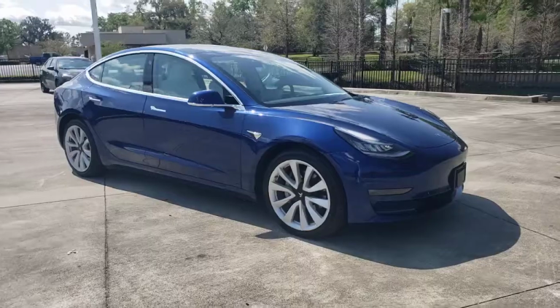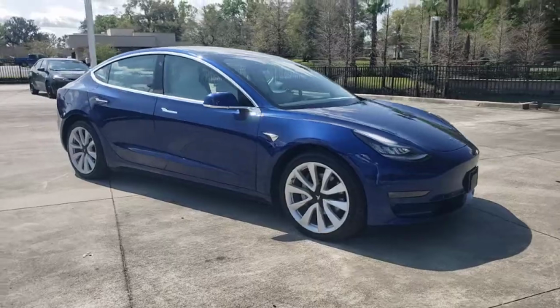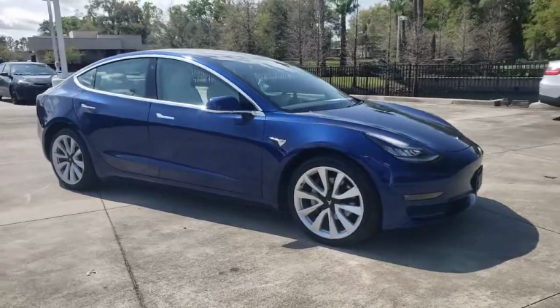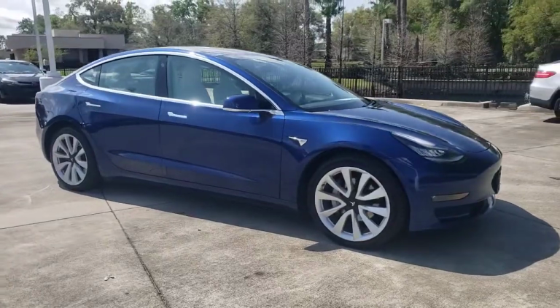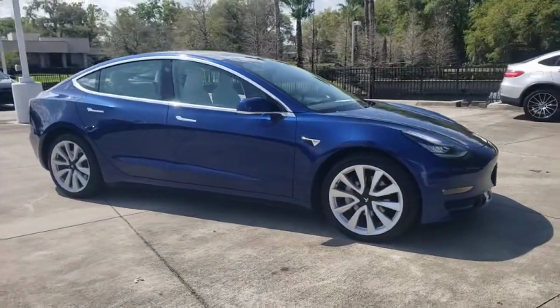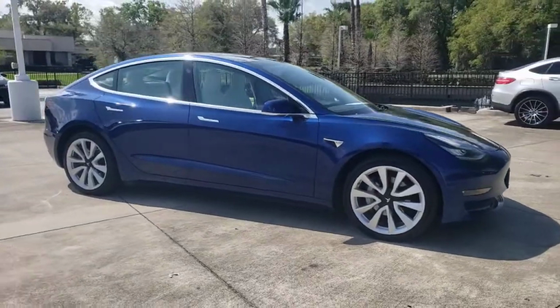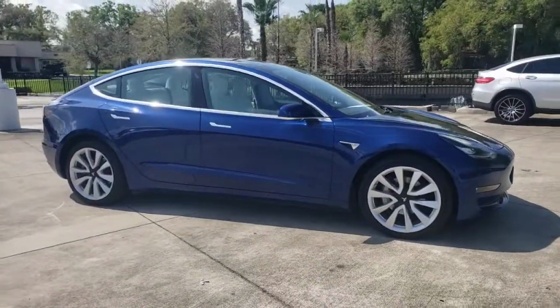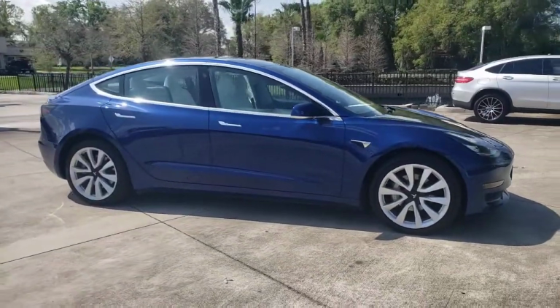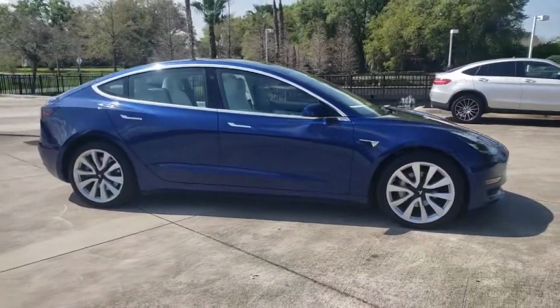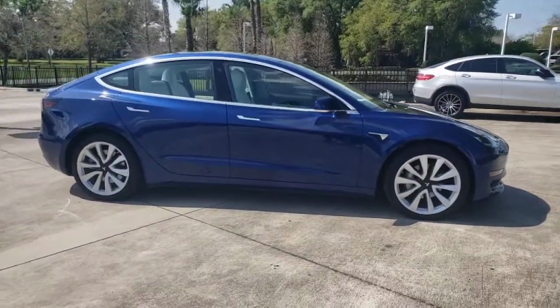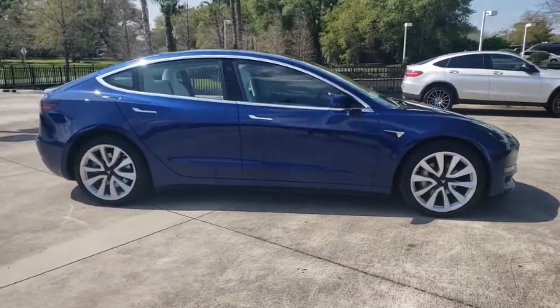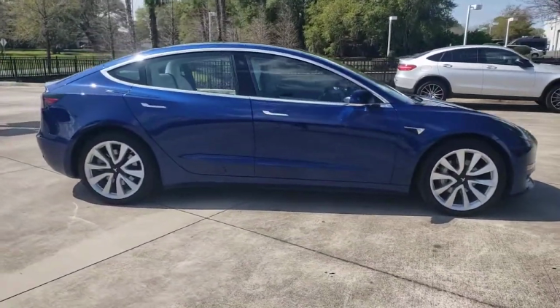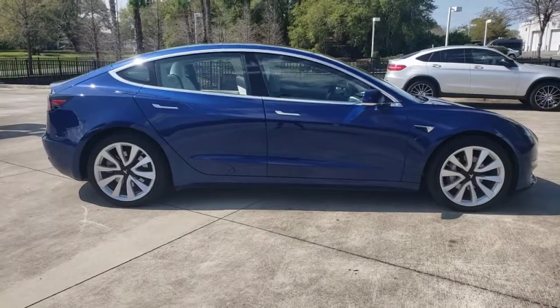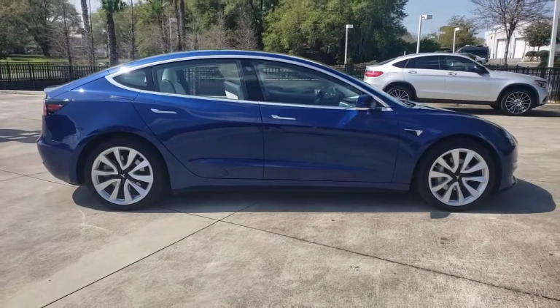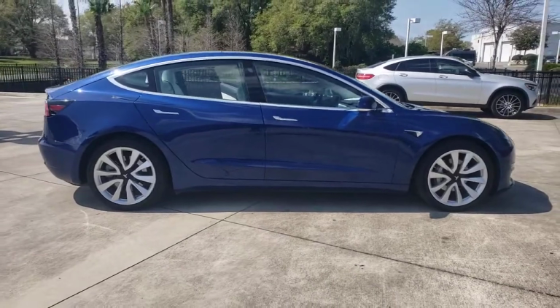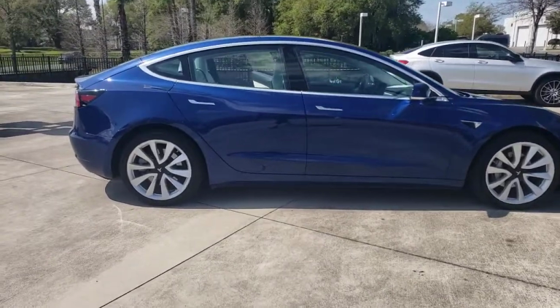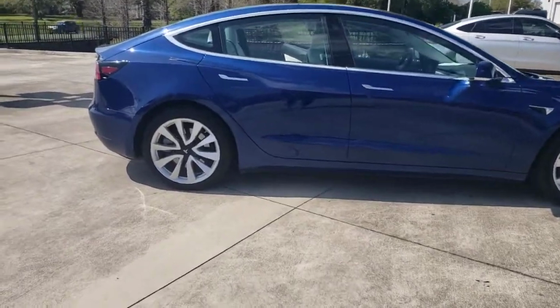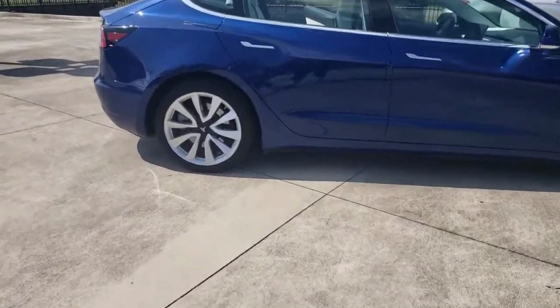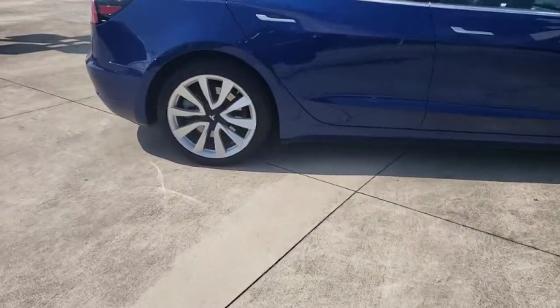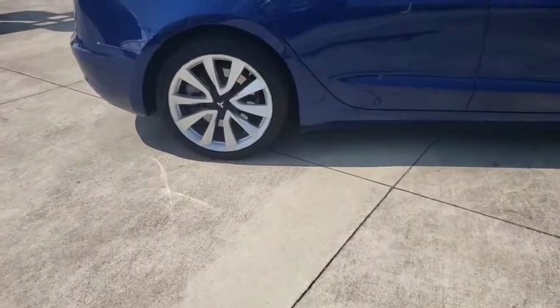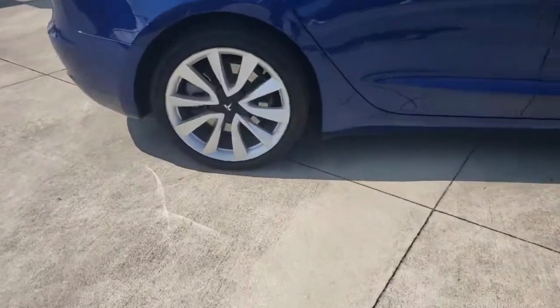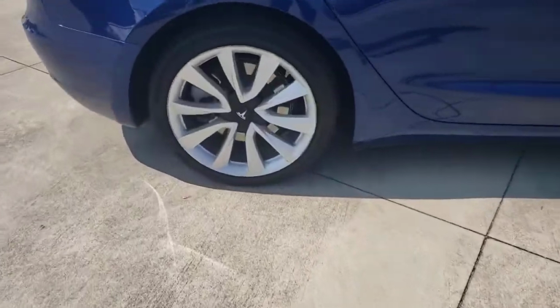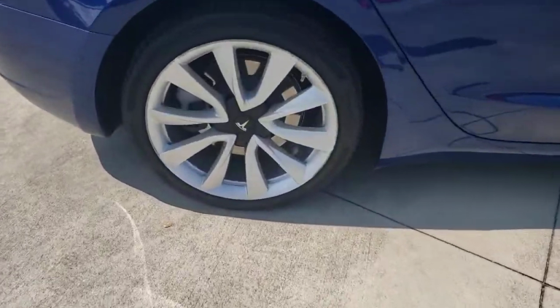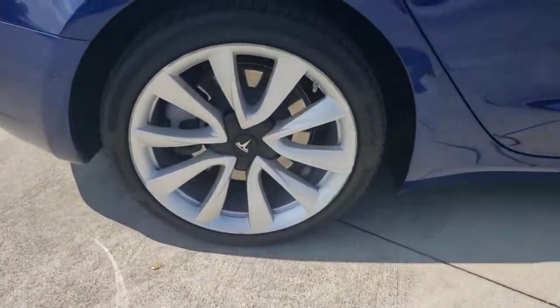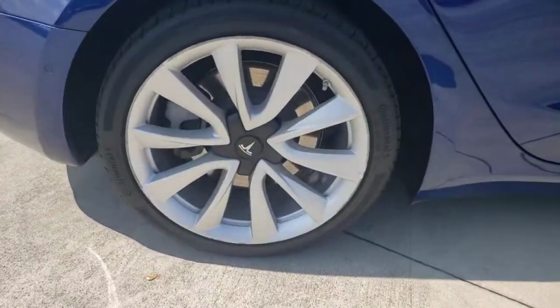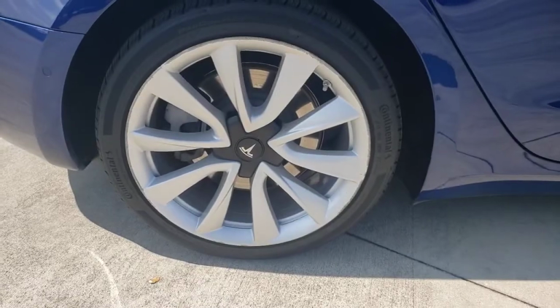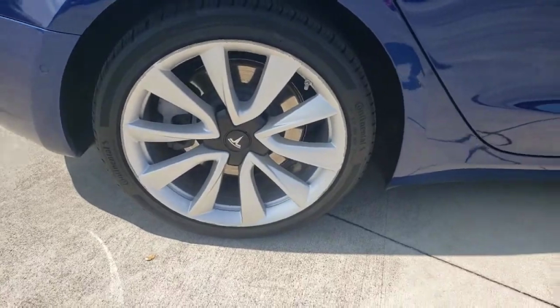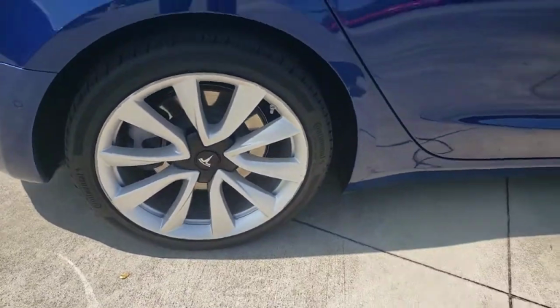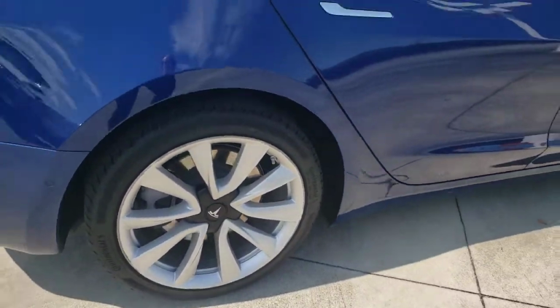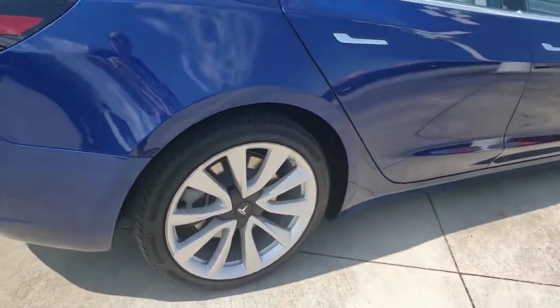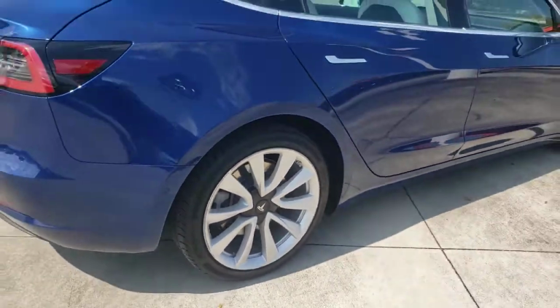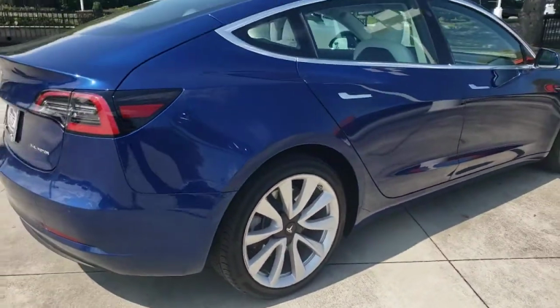Can you see yourself in the 2020 Tesla Model 3? With less than 20,000 miles on the odometer, this vehicle stands out from the rest. Now is the perfect time to start a fresh new chapter in your traveling life.